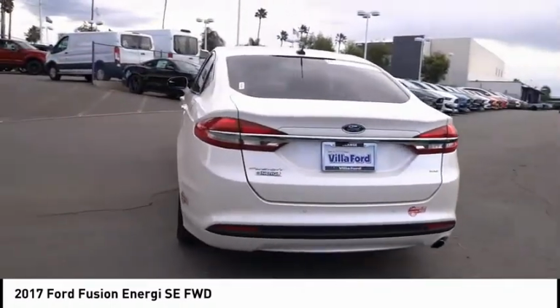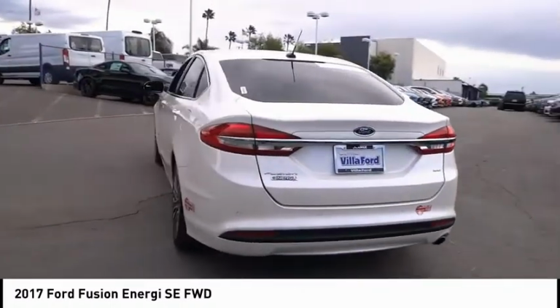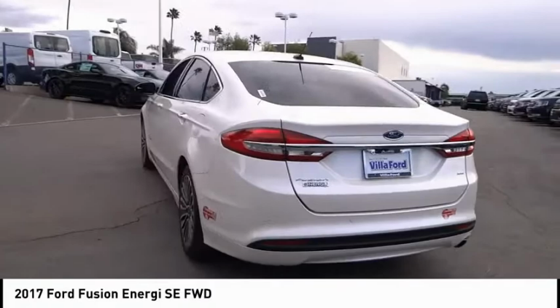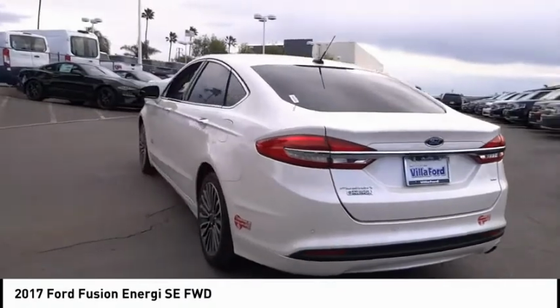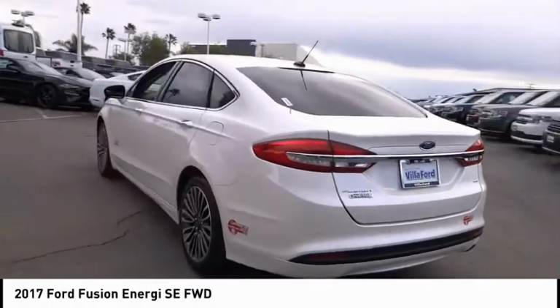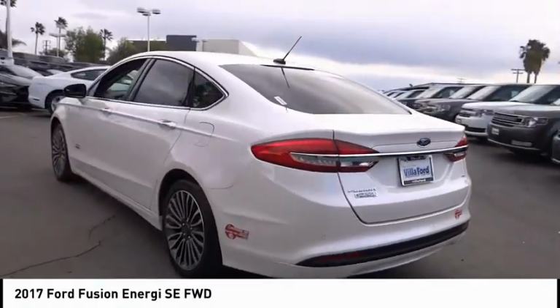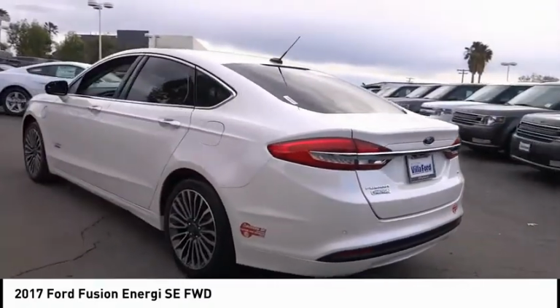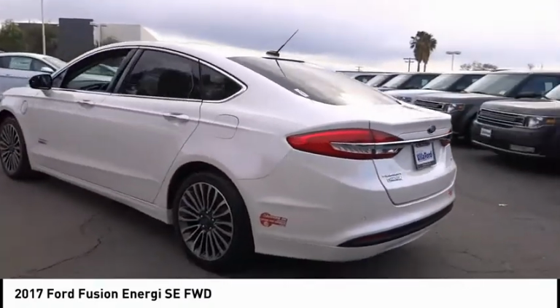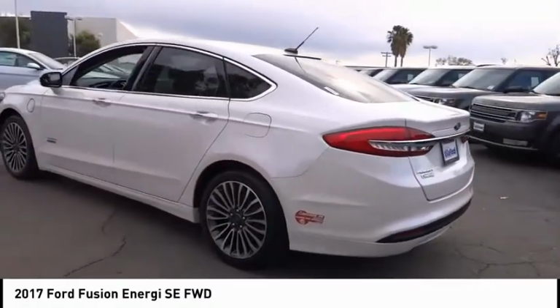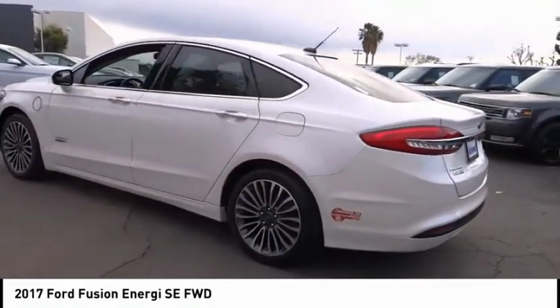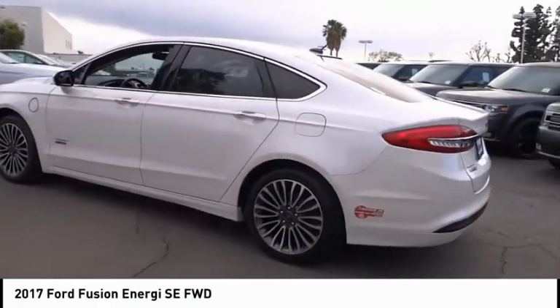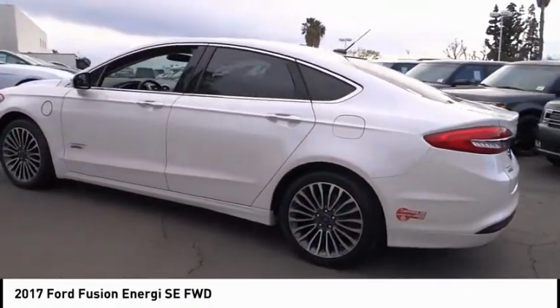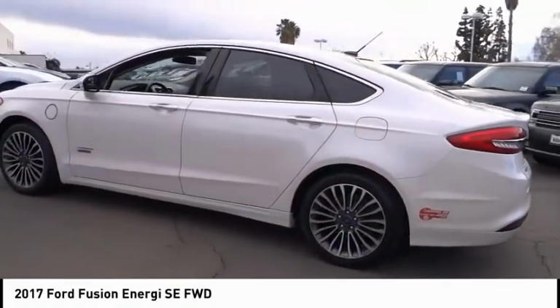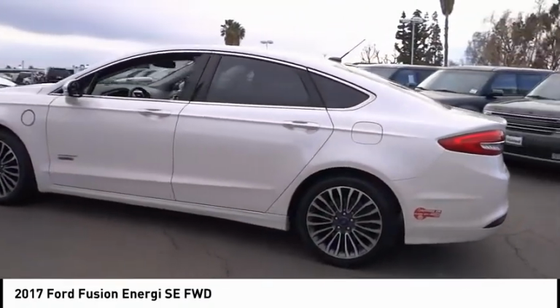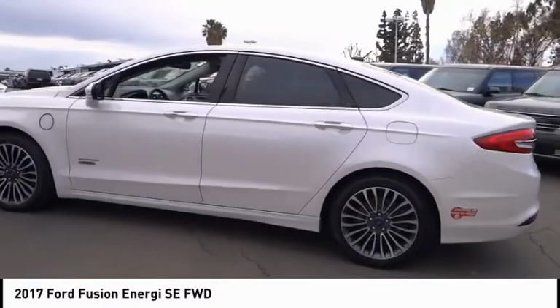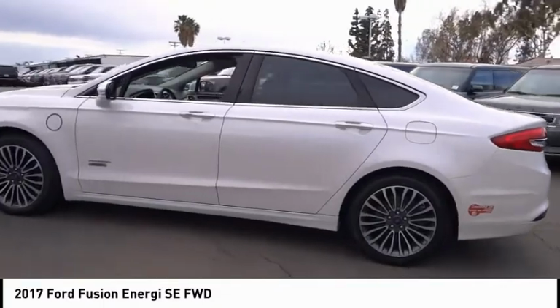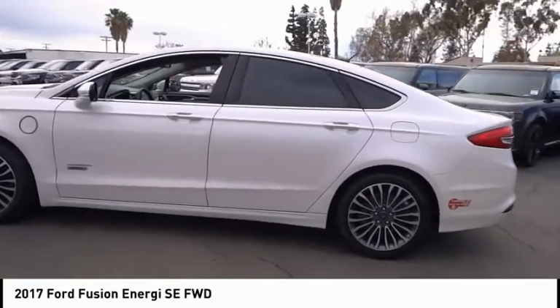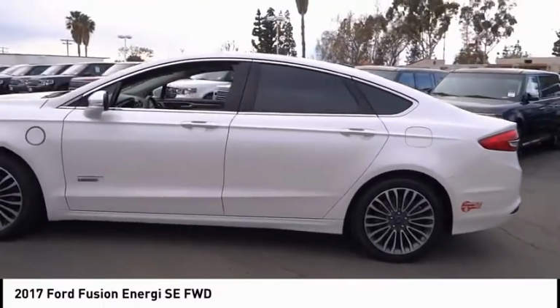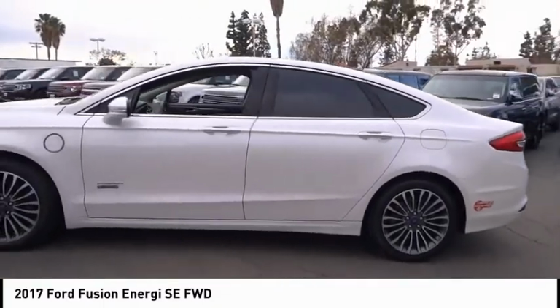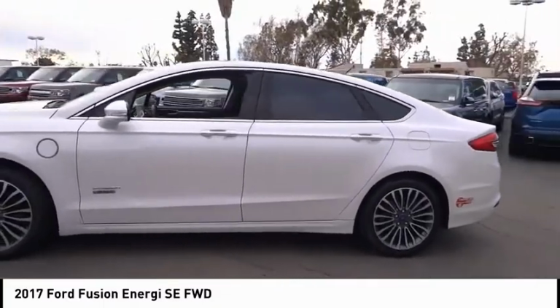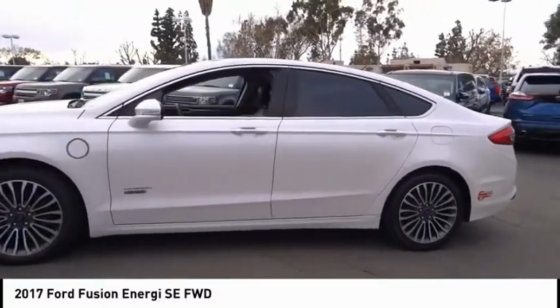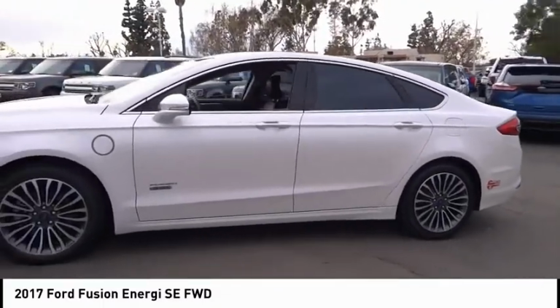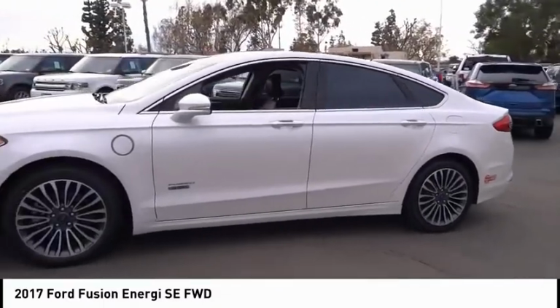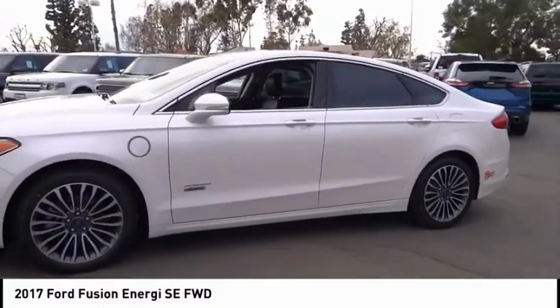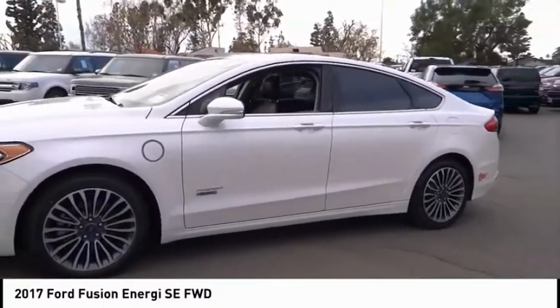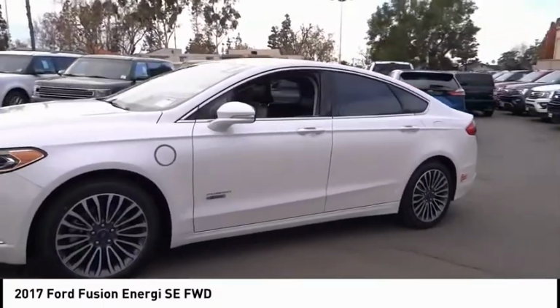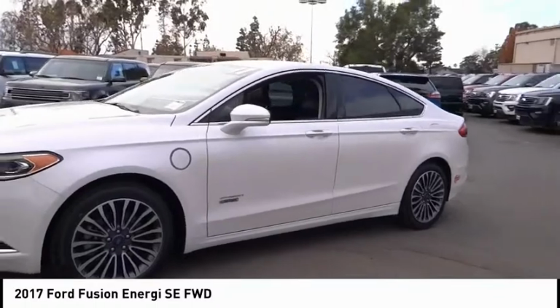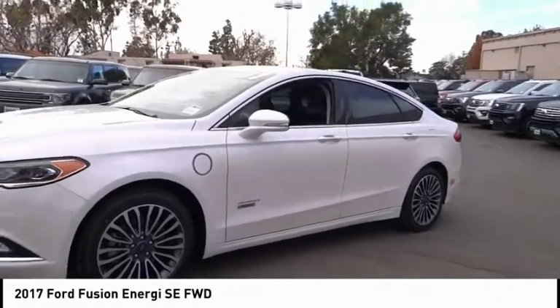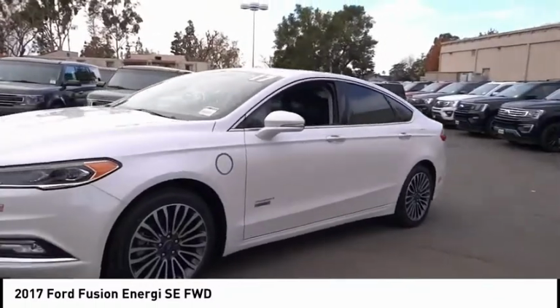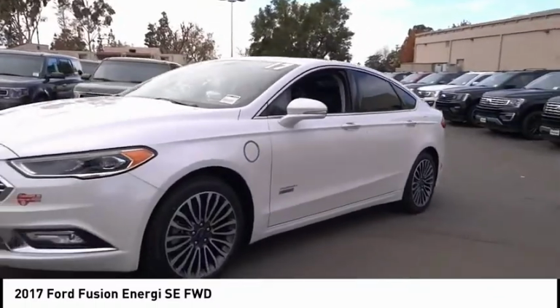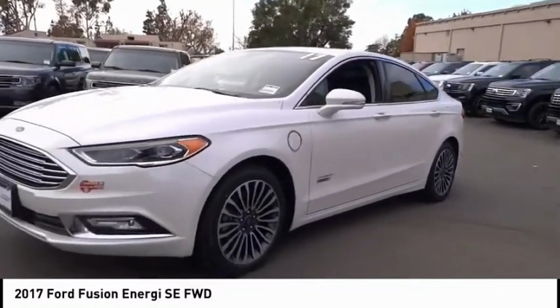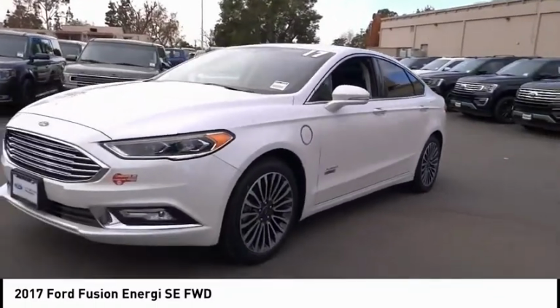This vehicle has less than 30,000 miles. Here are some of this vehicle's great options: electronic stability control, brake assist, traction control, remote keyless entry, fog lights, speed control, and four-wheel disc brakes.